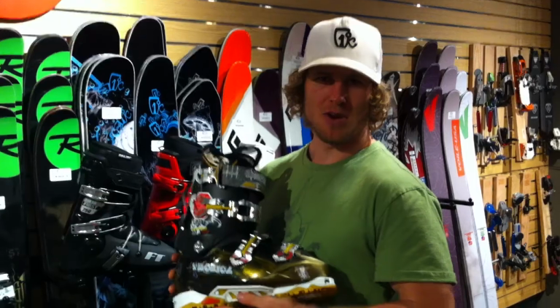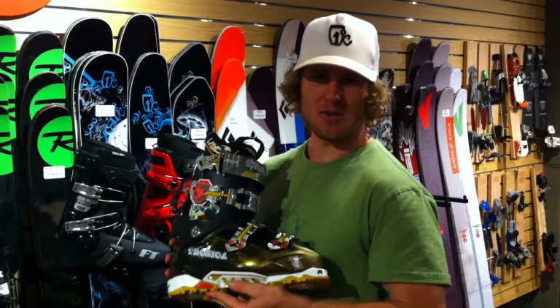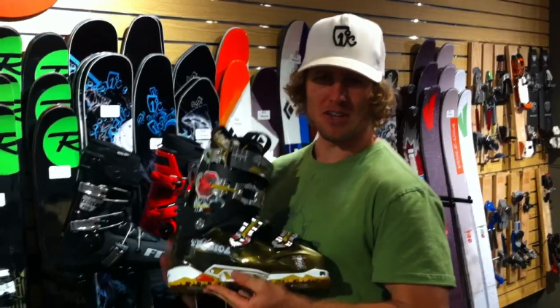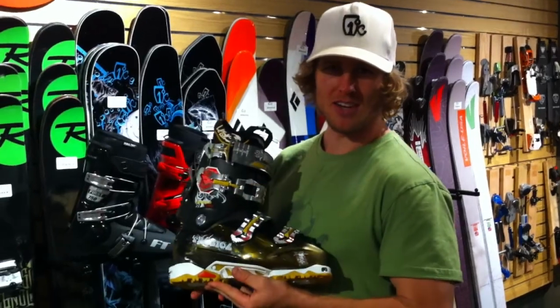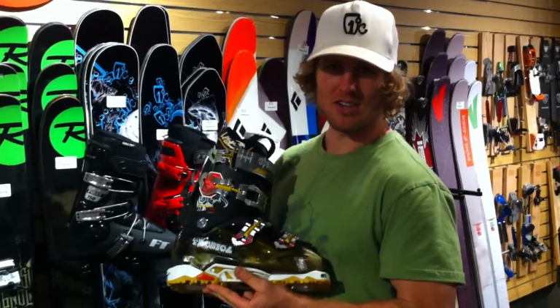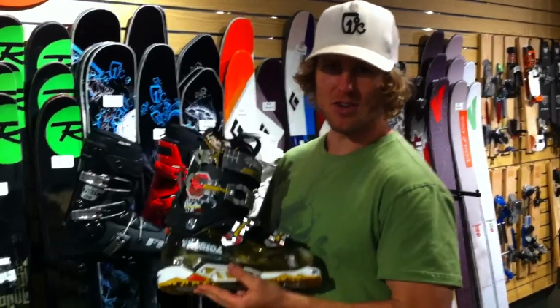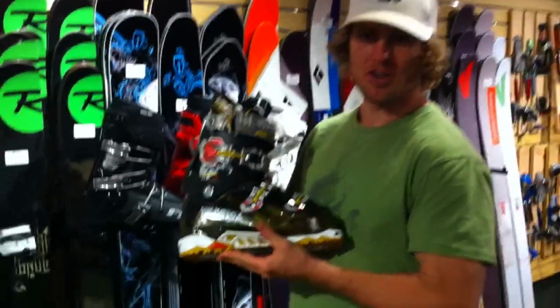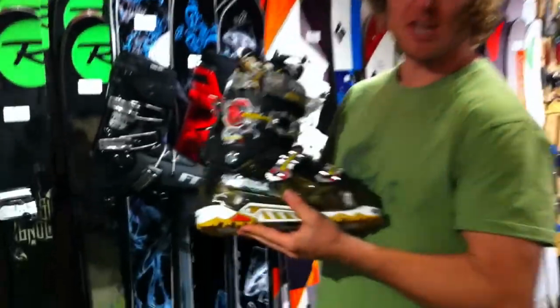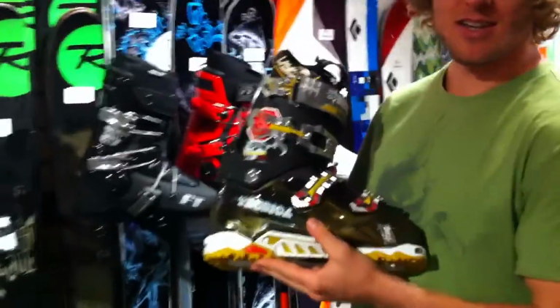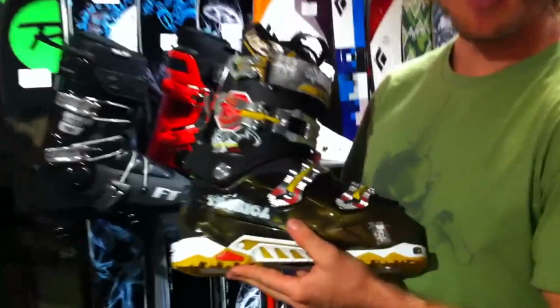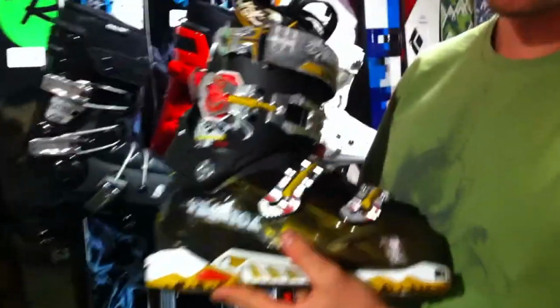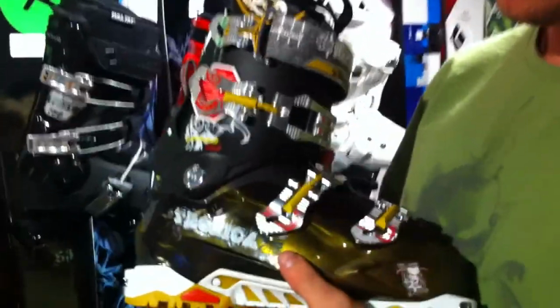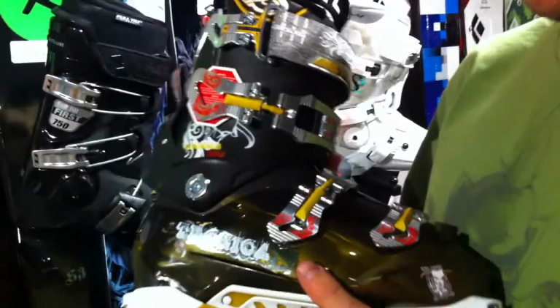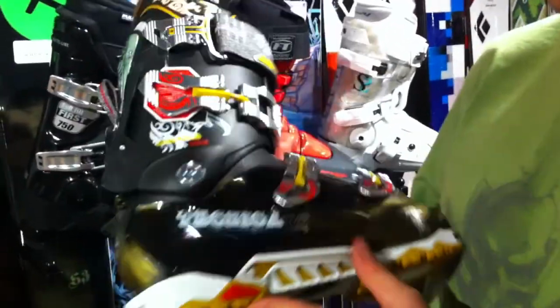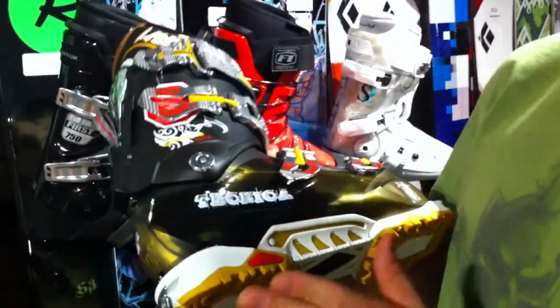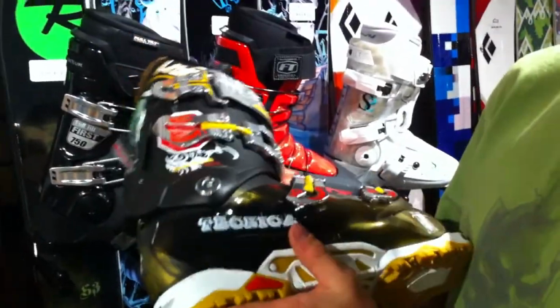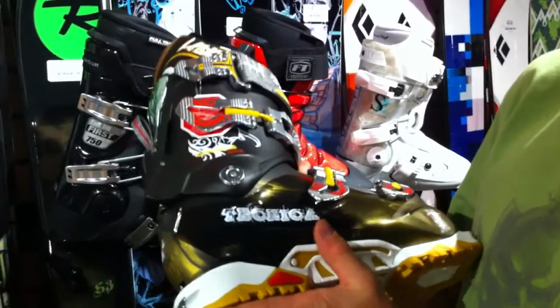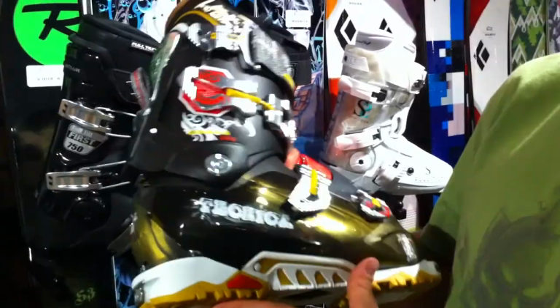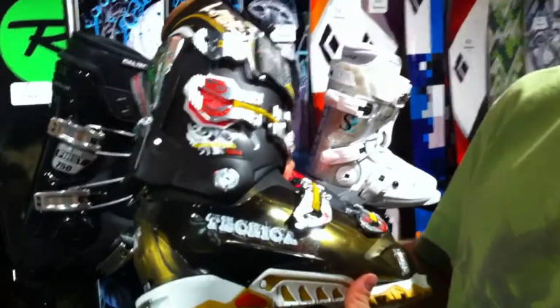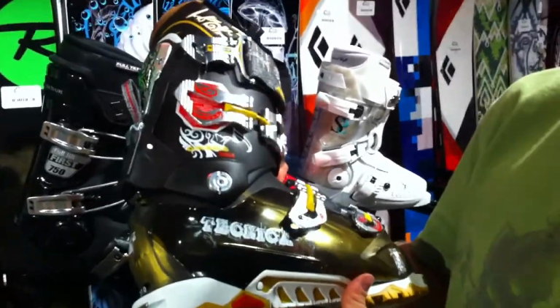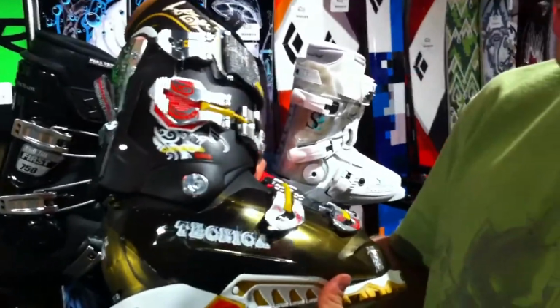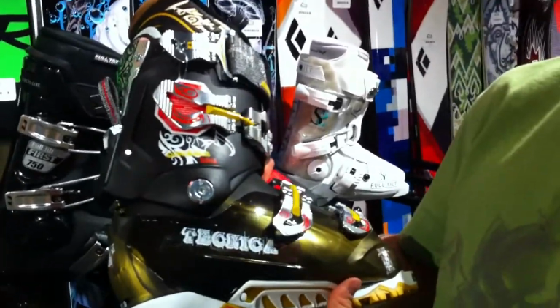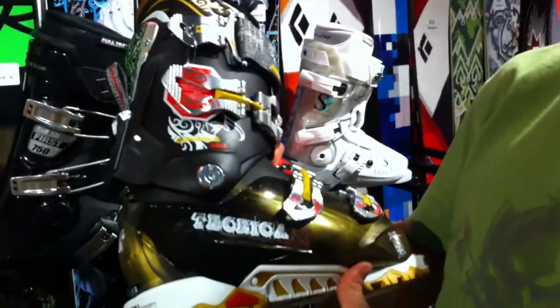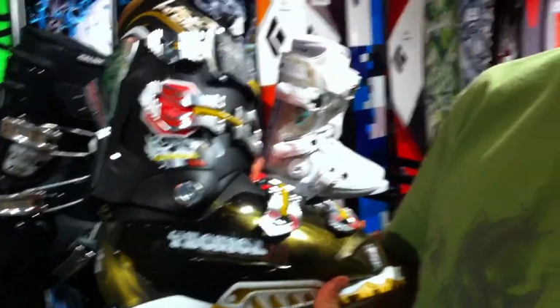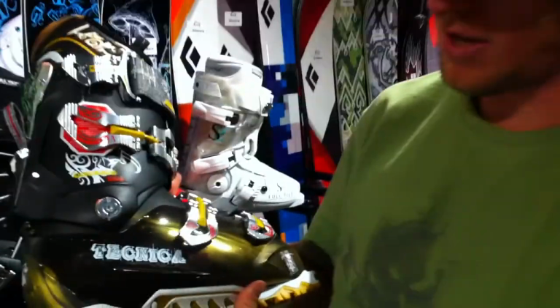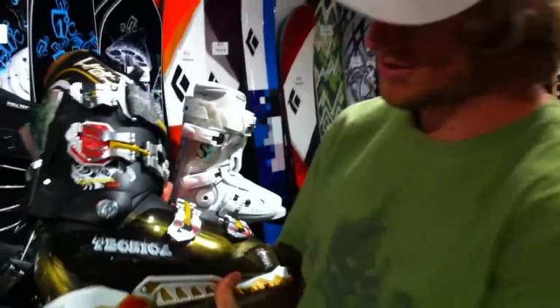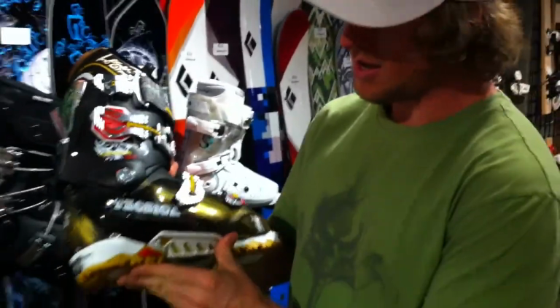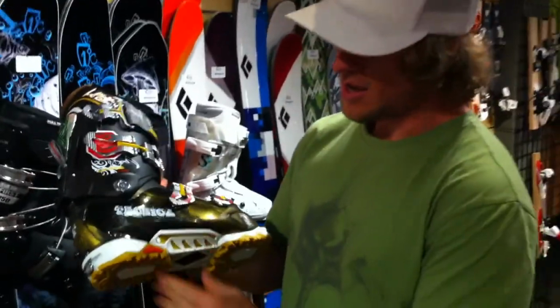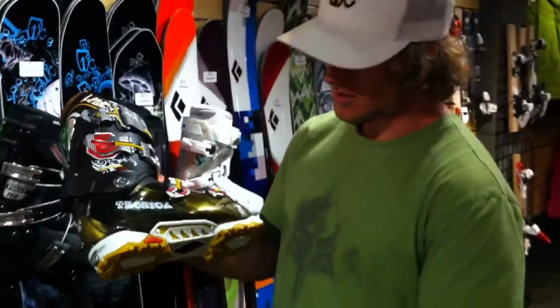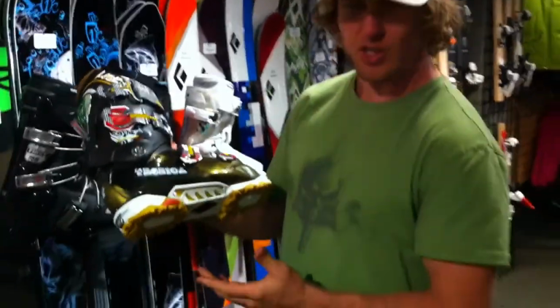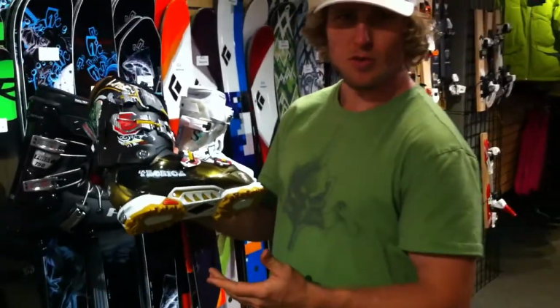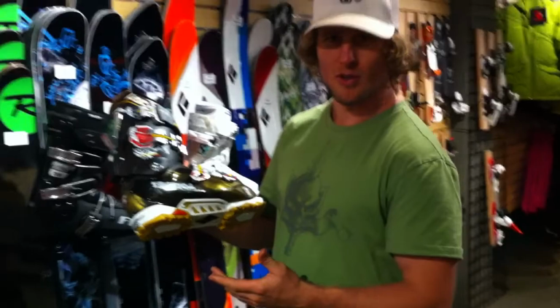Hey, Mark here with Bent Gate, here to show you our new Technica line of boots. What I'm holding here is the Technica Cochise 120 Flex. This is a really cool boot.